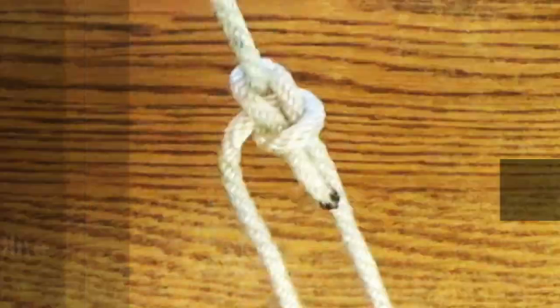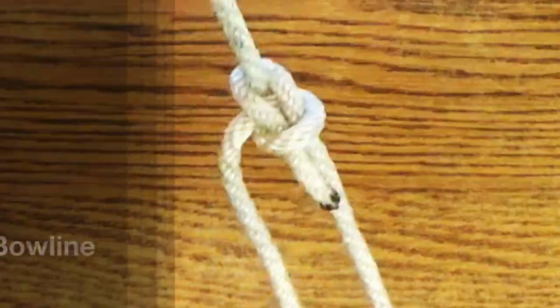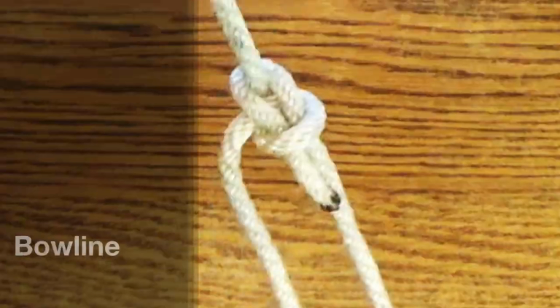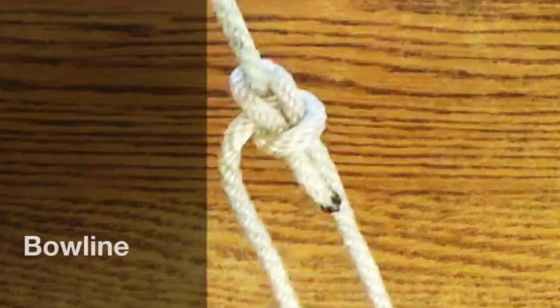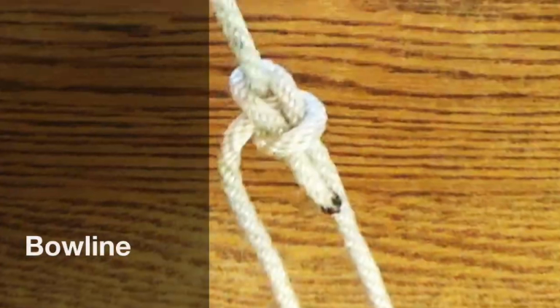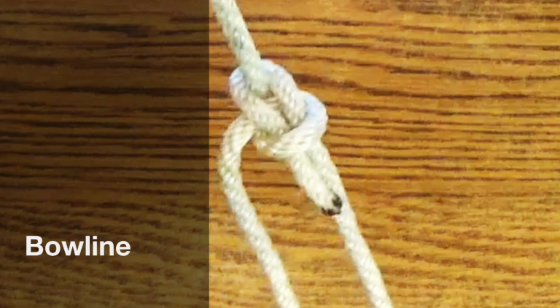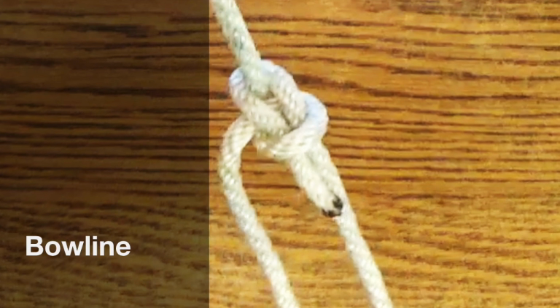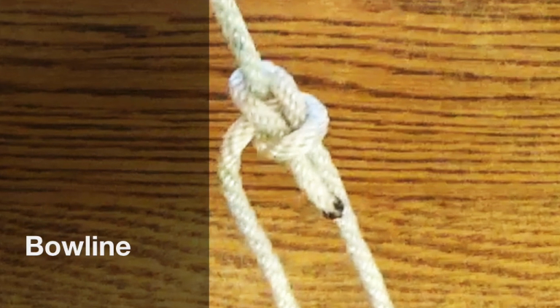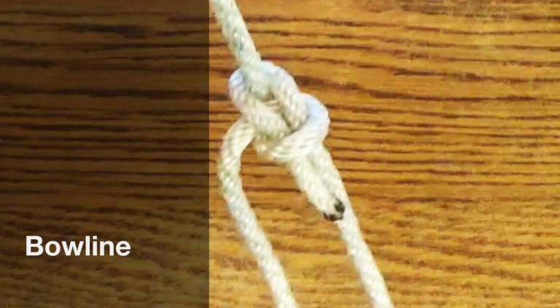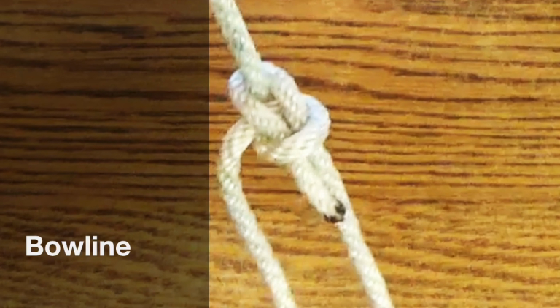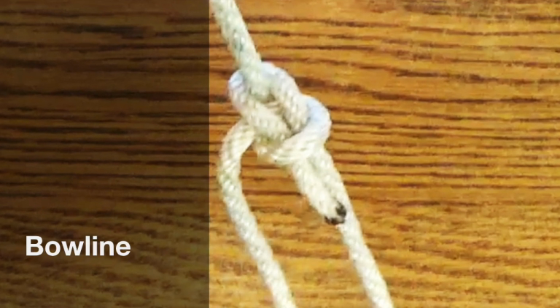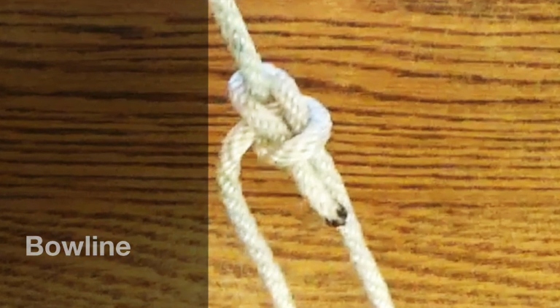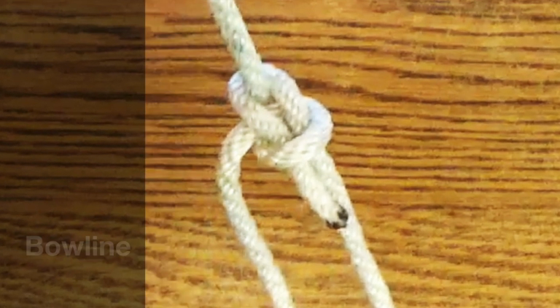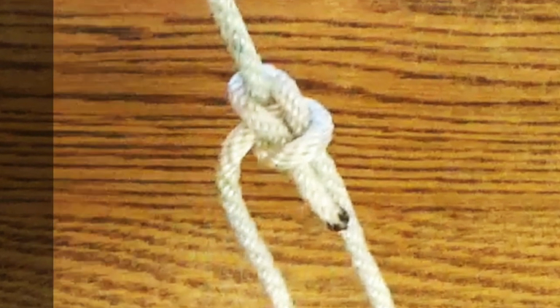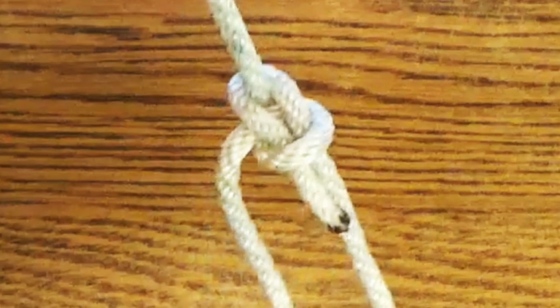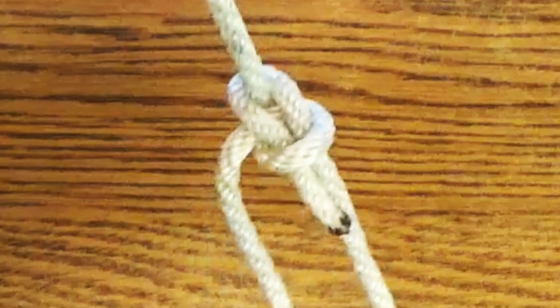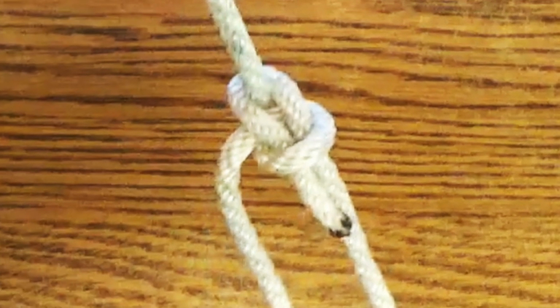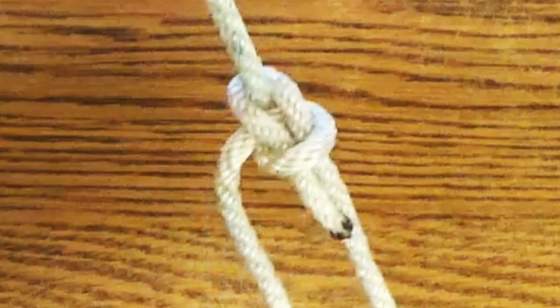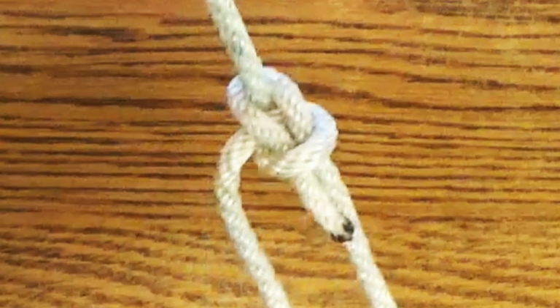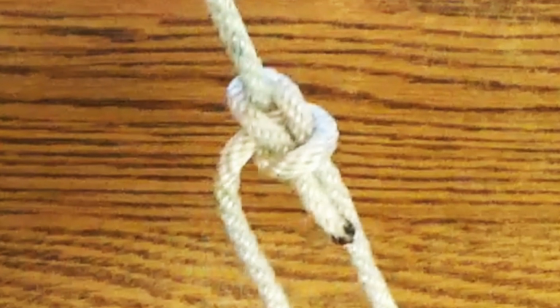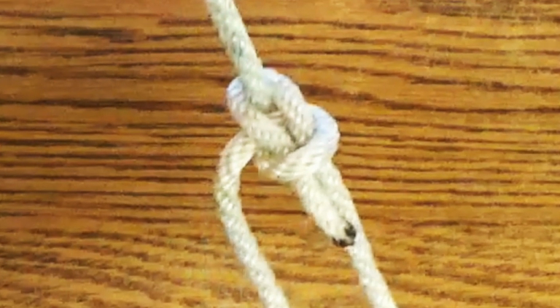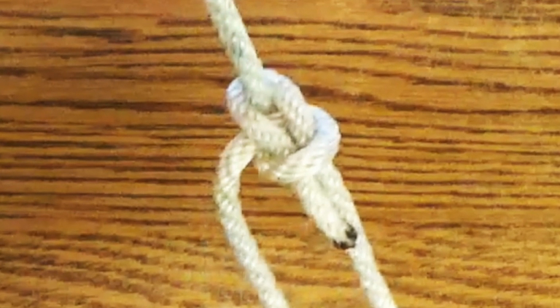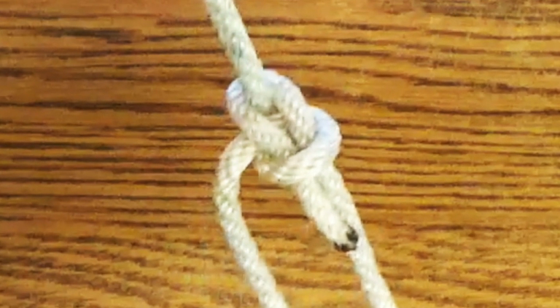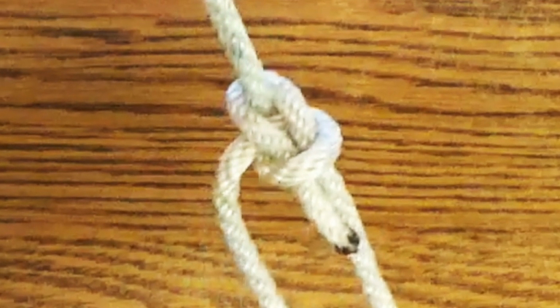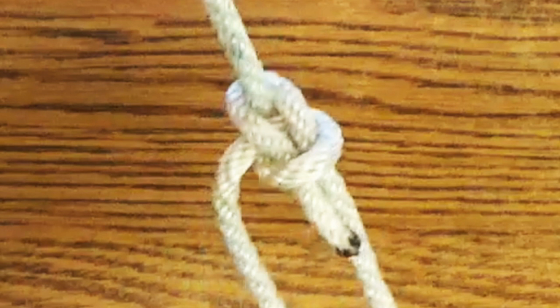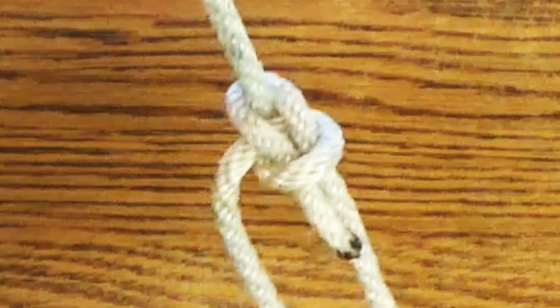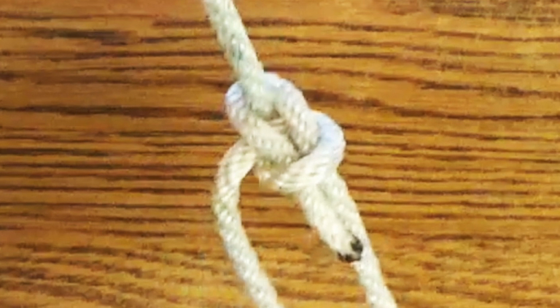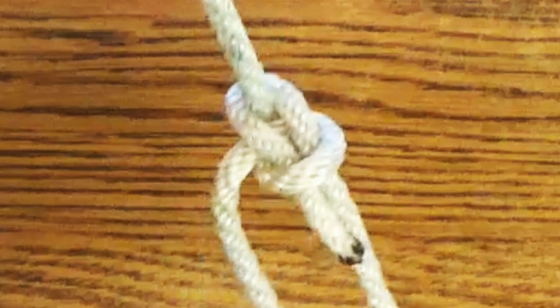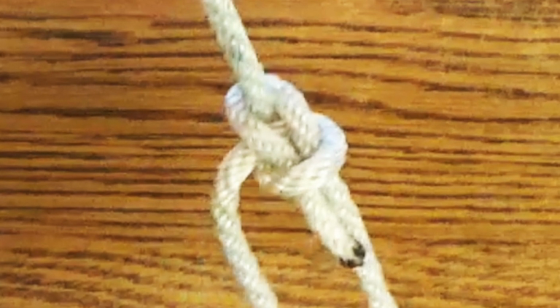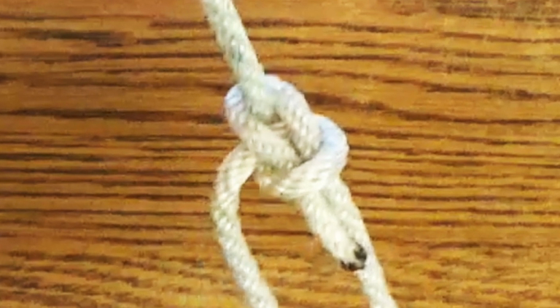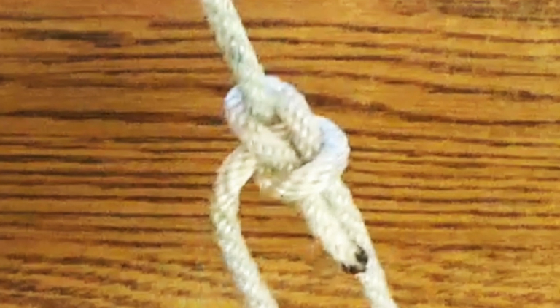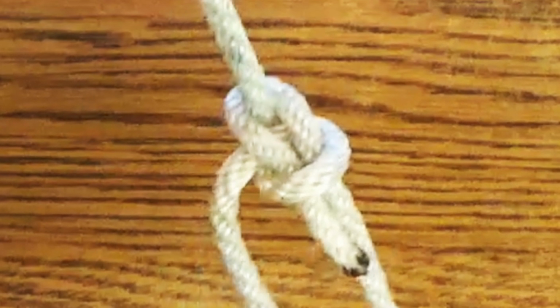A useful knot? Oh yes! Many people use the bowline frequently for work and play — on the job and in the field.